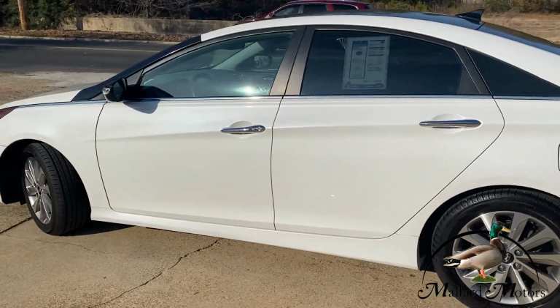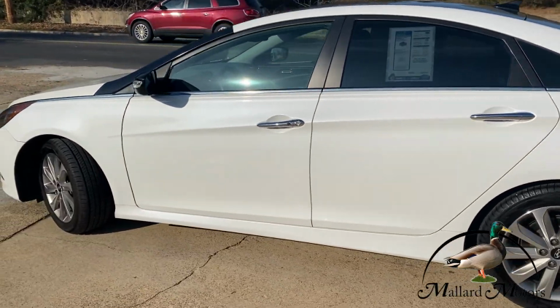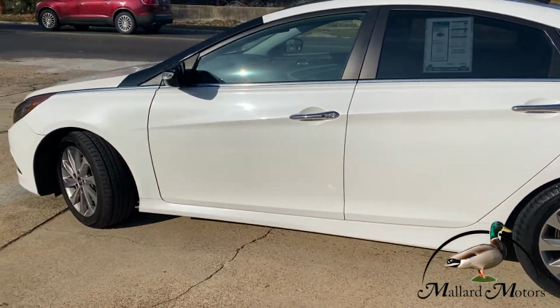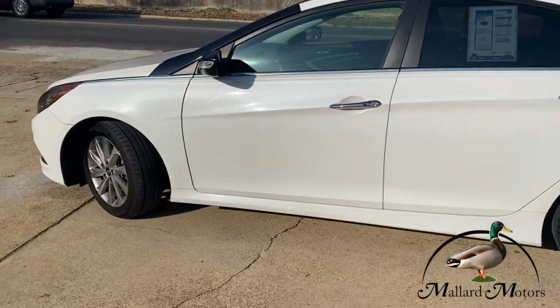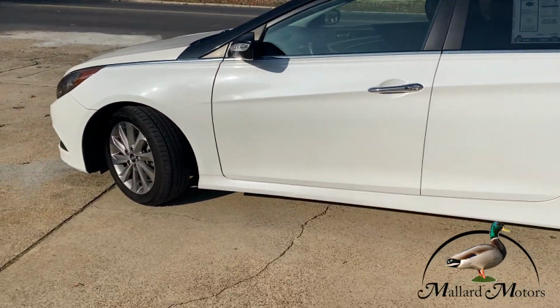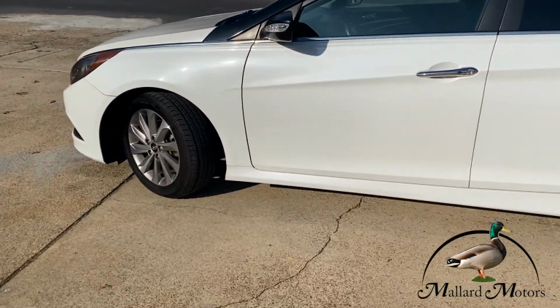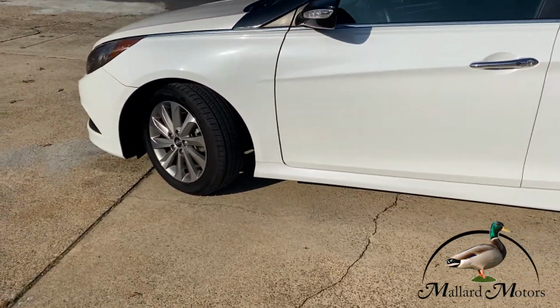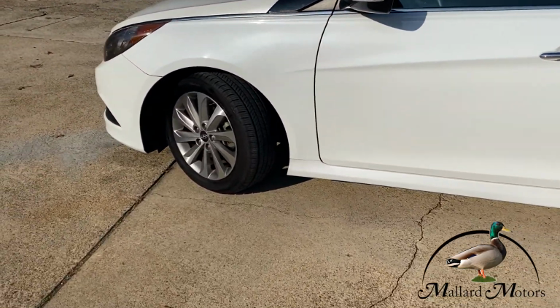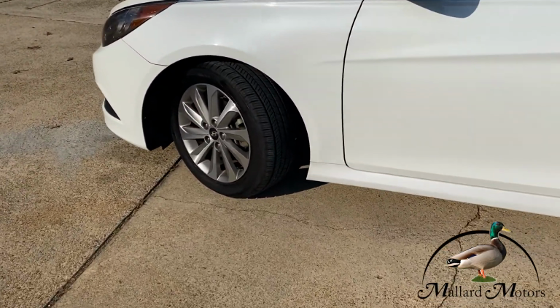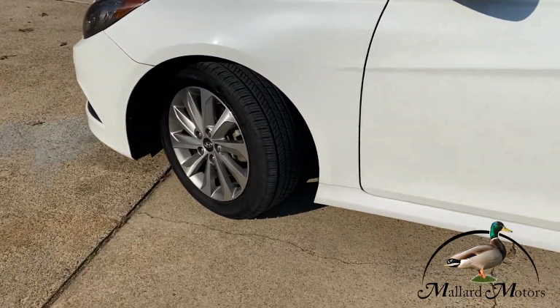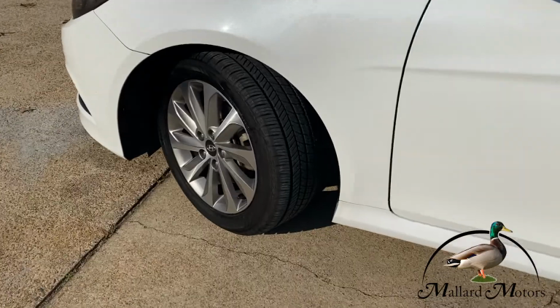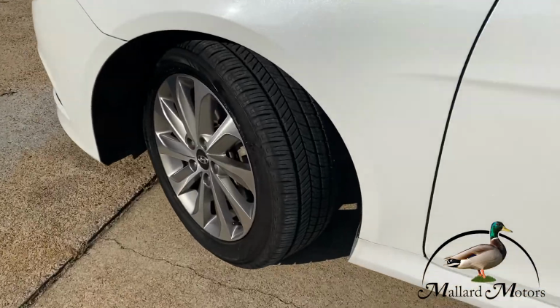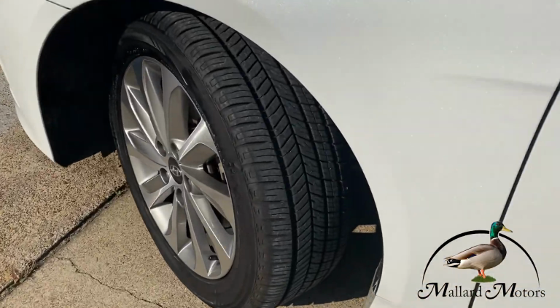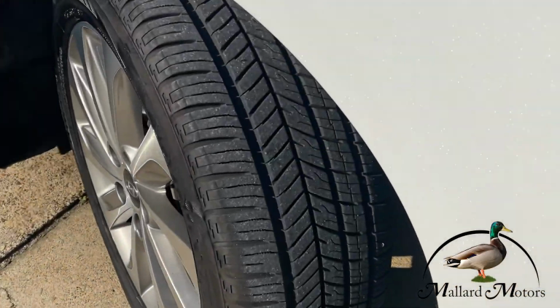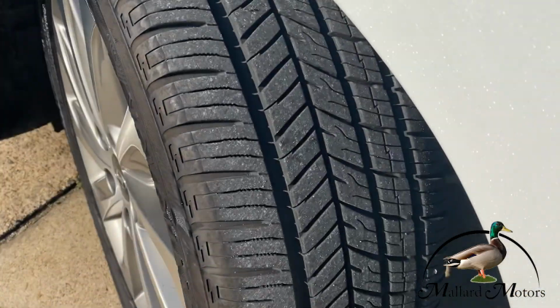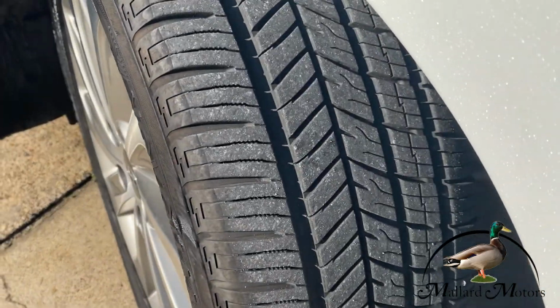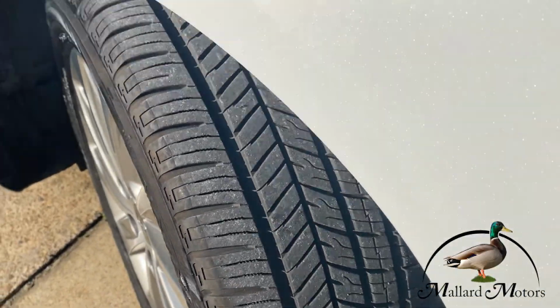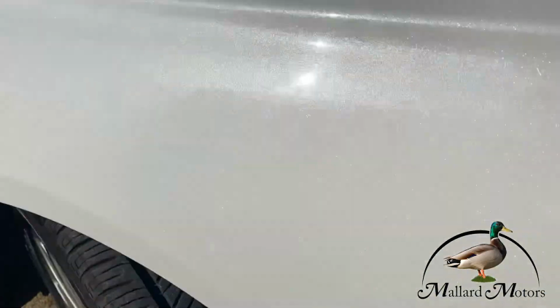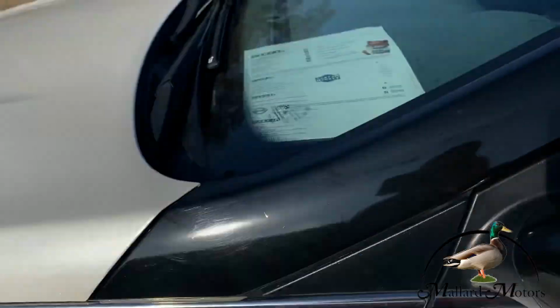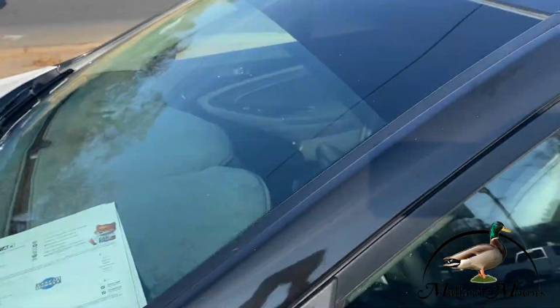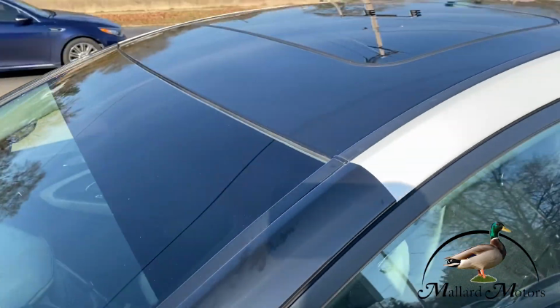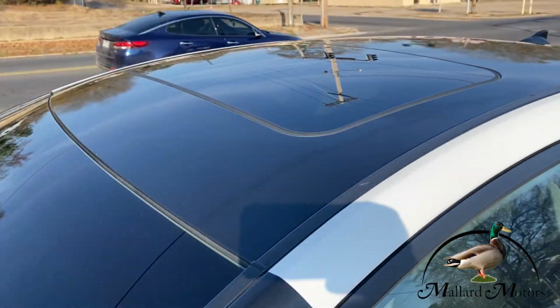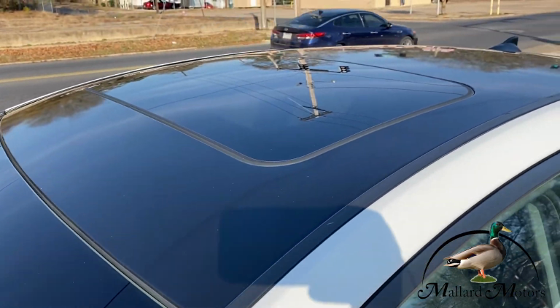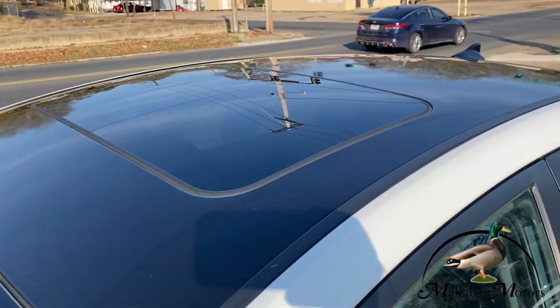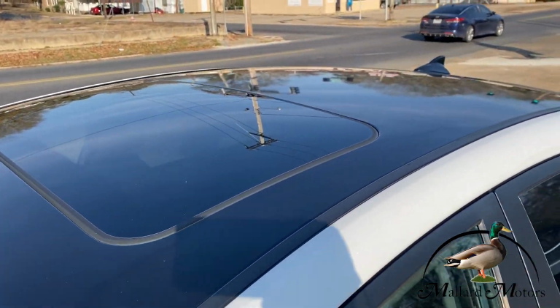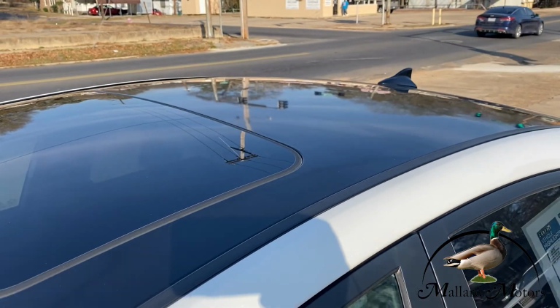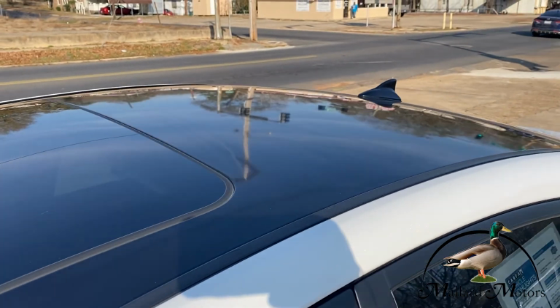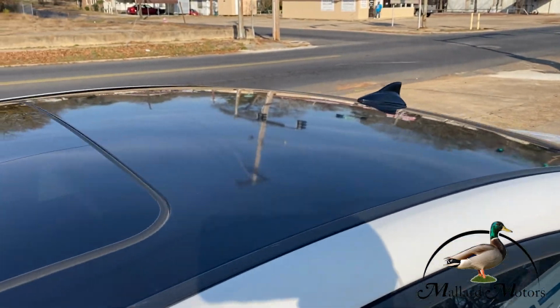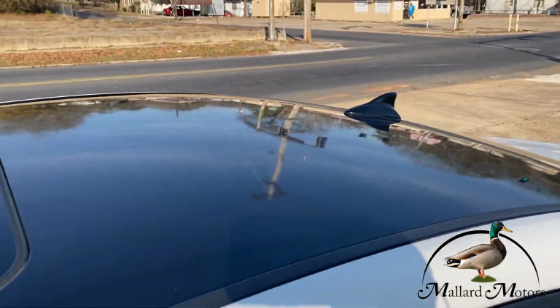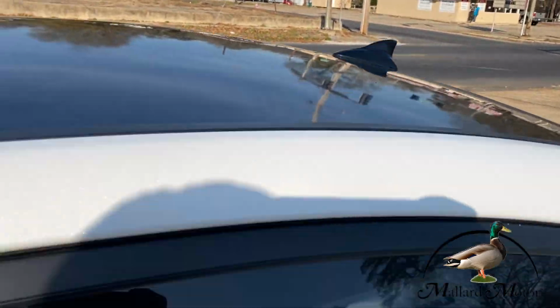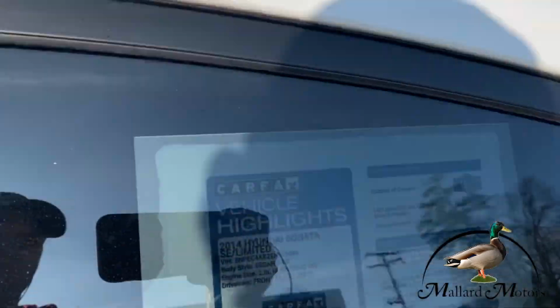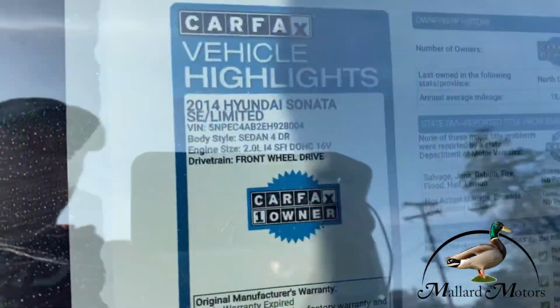Beautiful car. This tire's almost brand new. It is a one-owner car. It's got a sunroof.